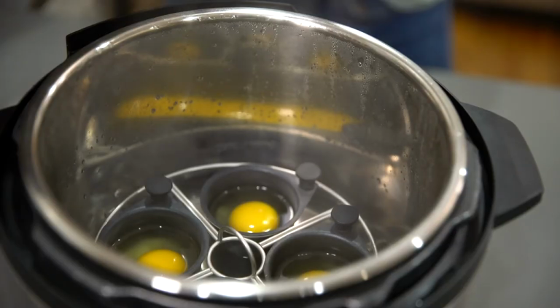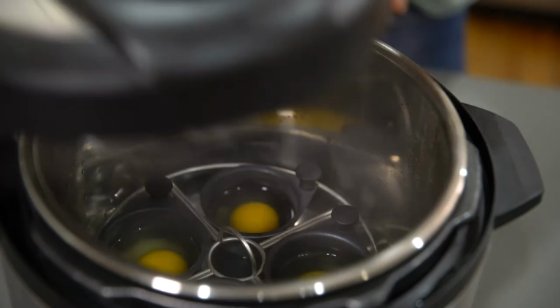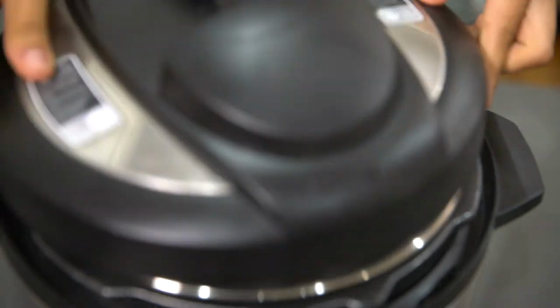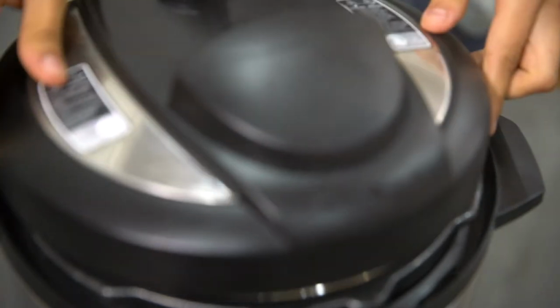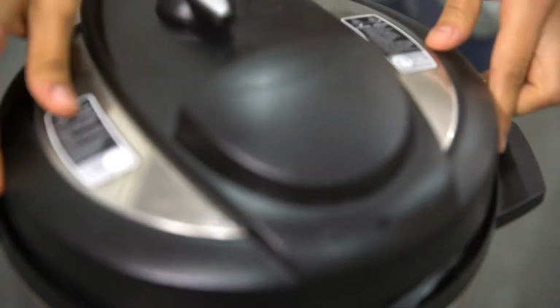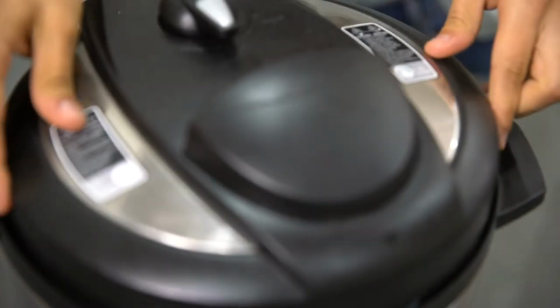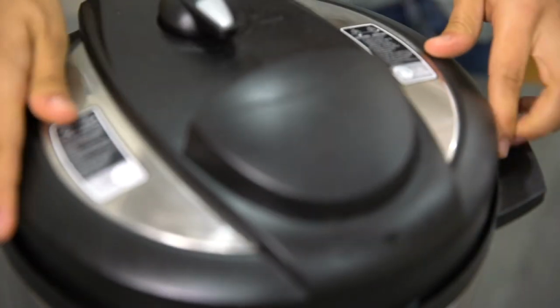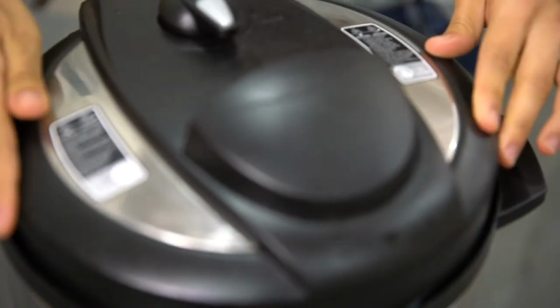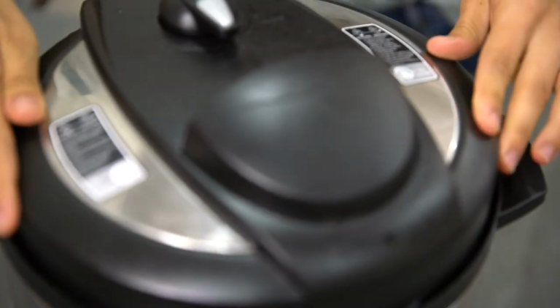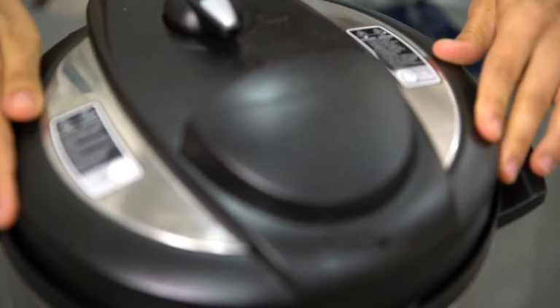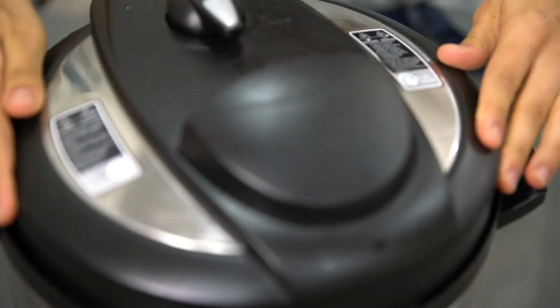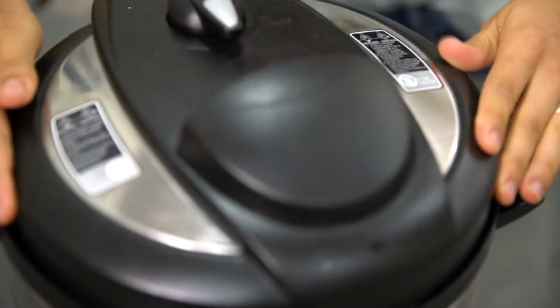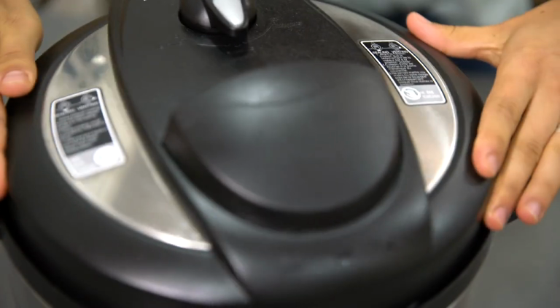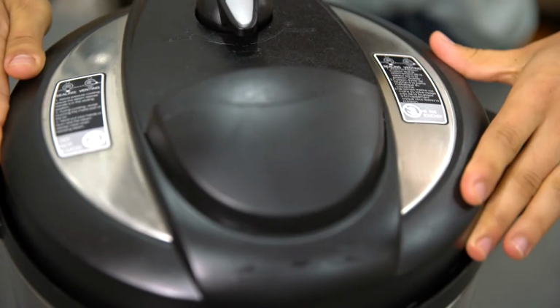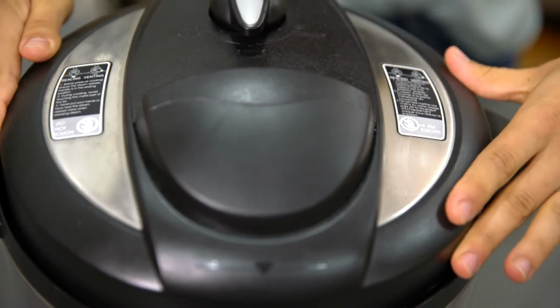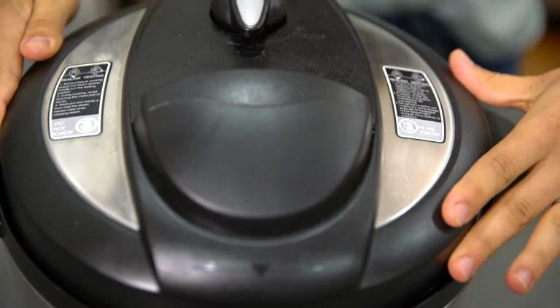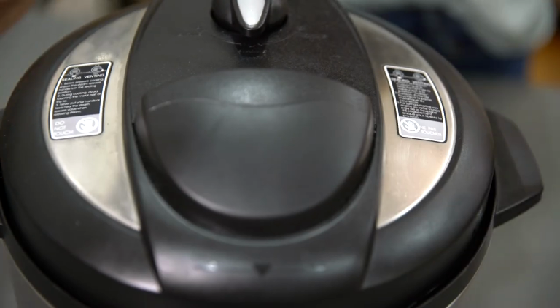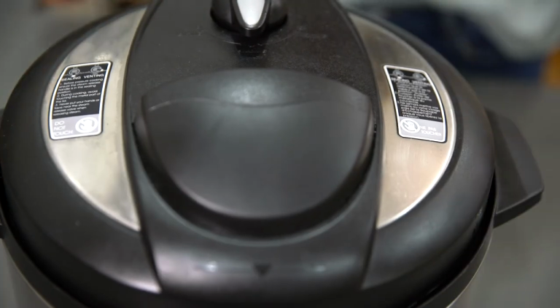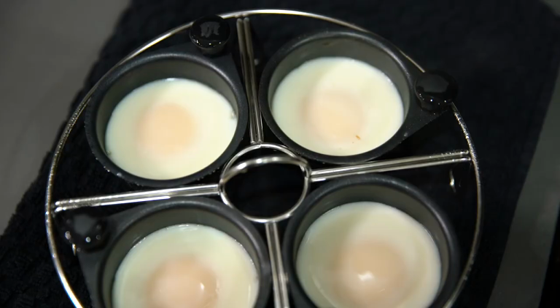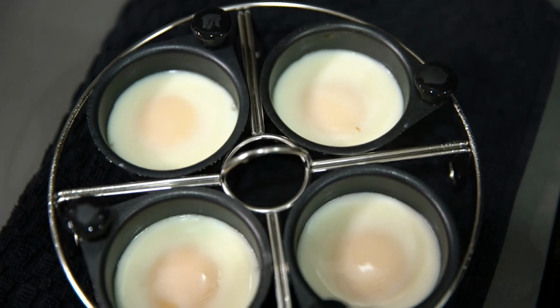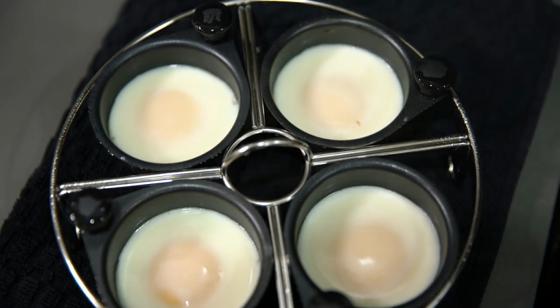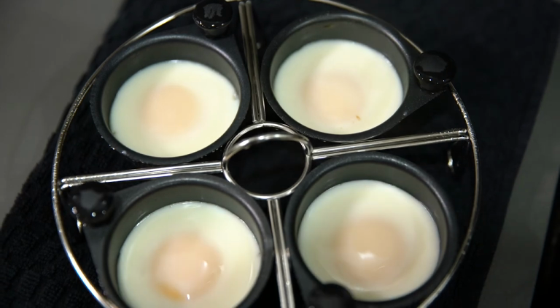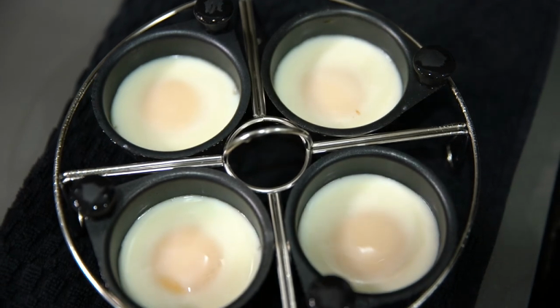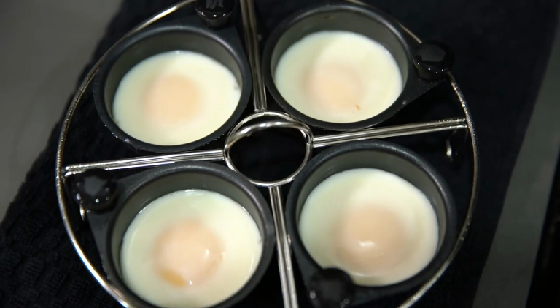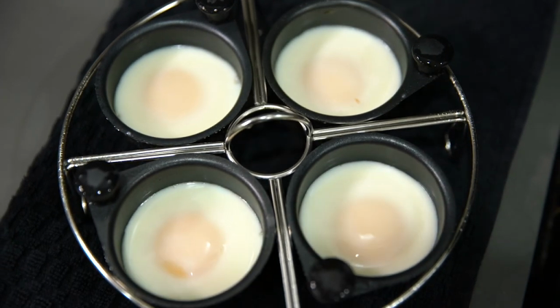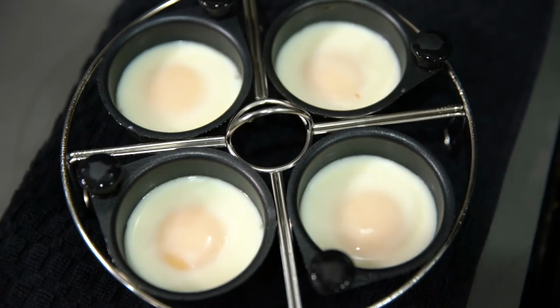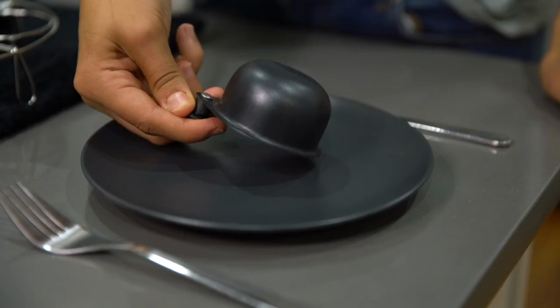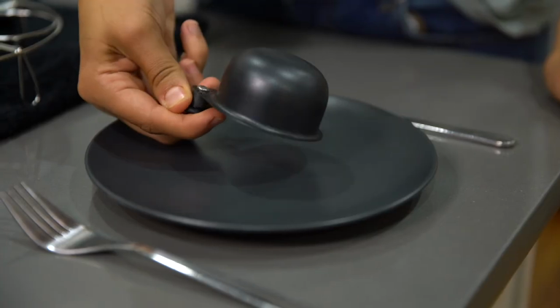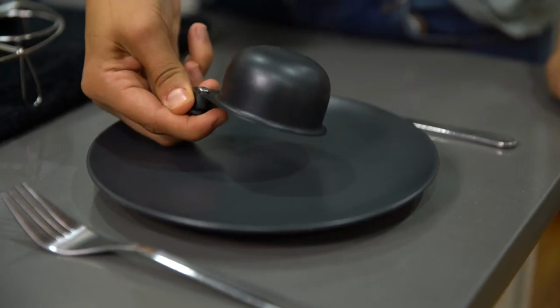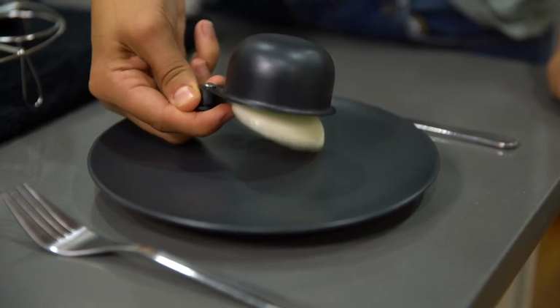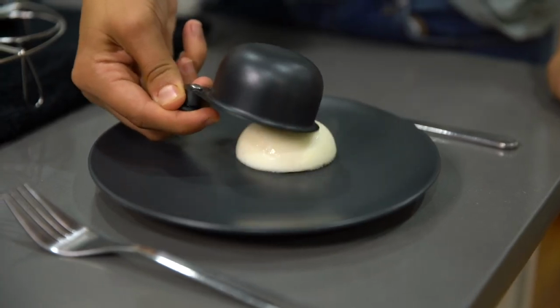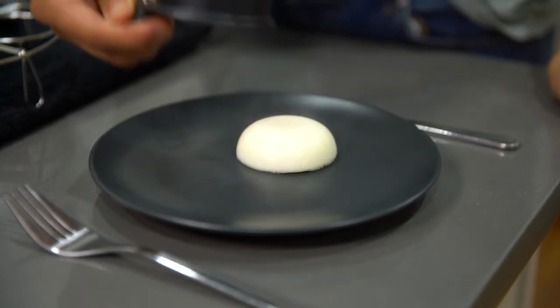Place a lid on the pan and cook for two to five minutes or to your desired doneness. Remove the egg cups with your silicone mitt and serve directly onto your plate.